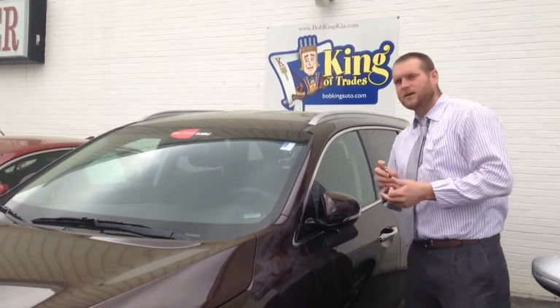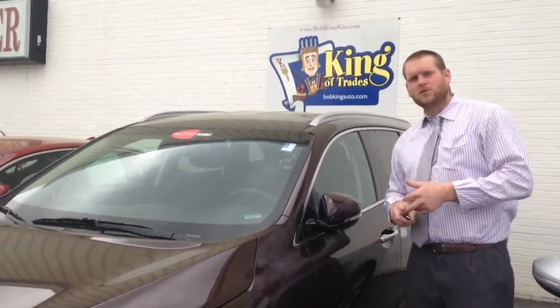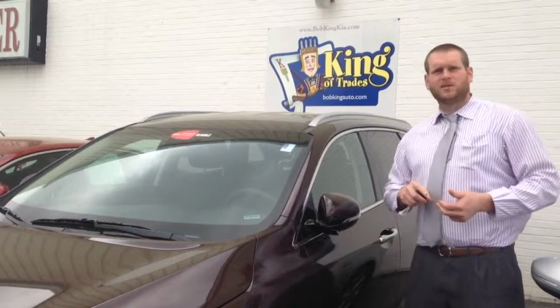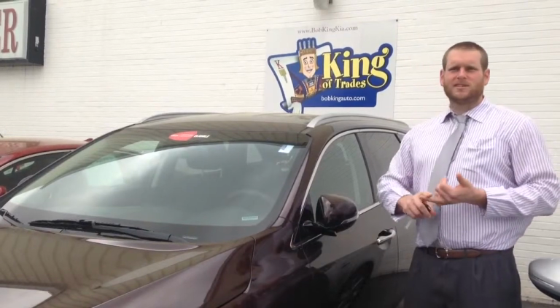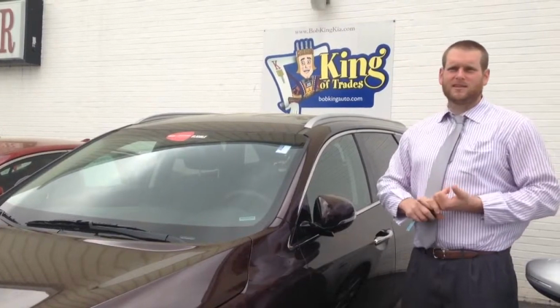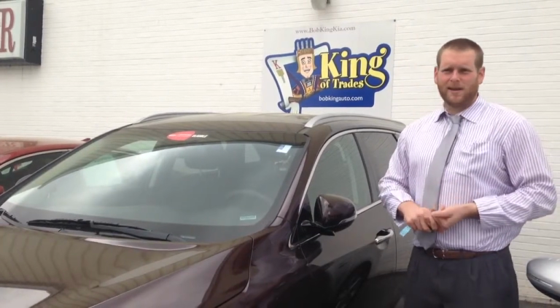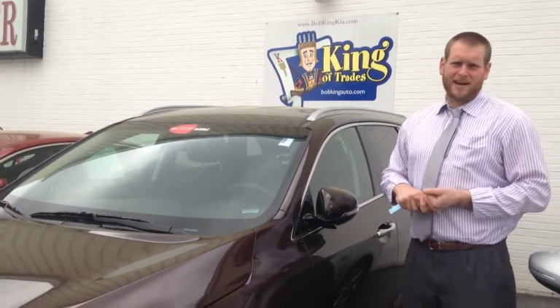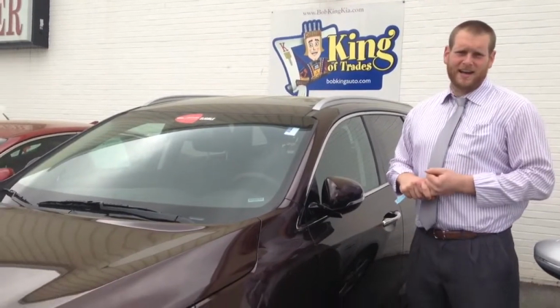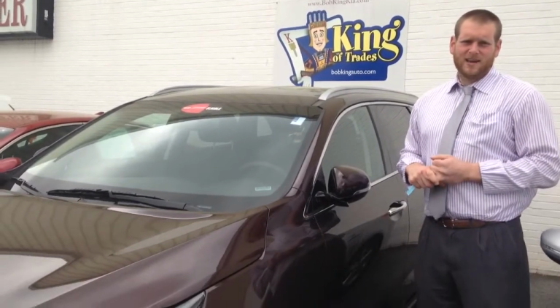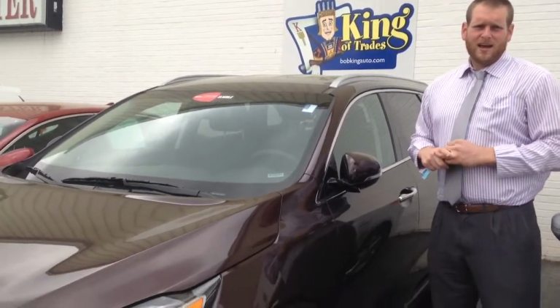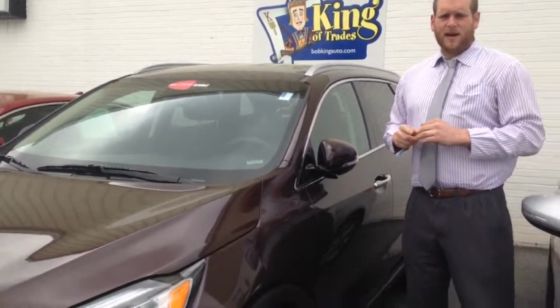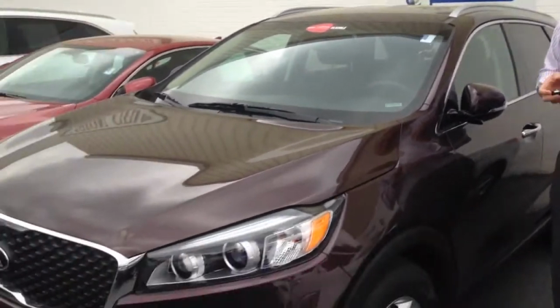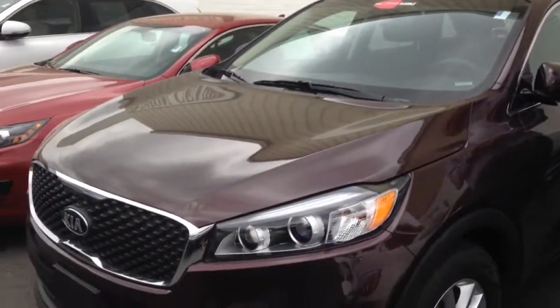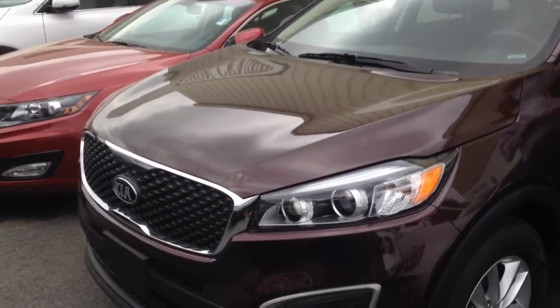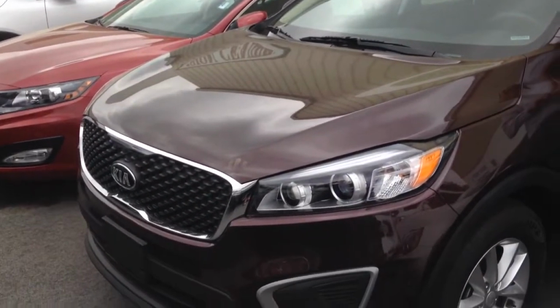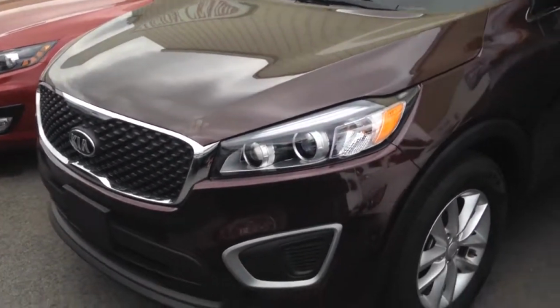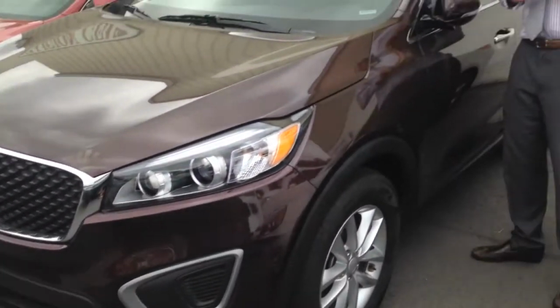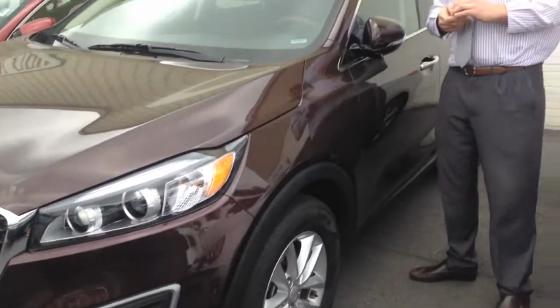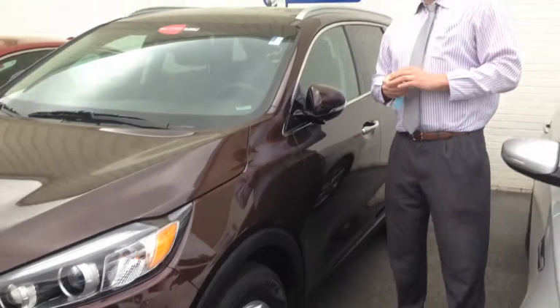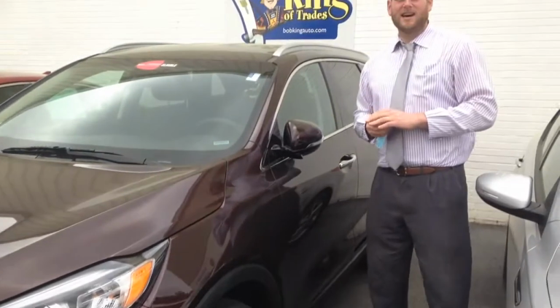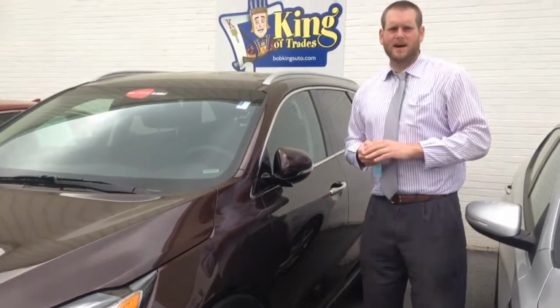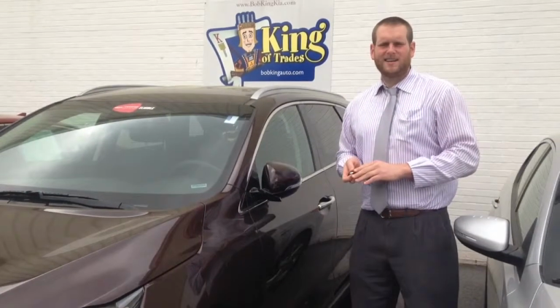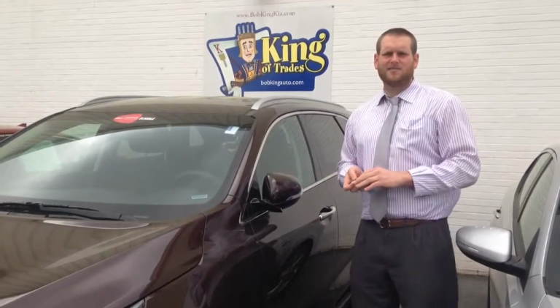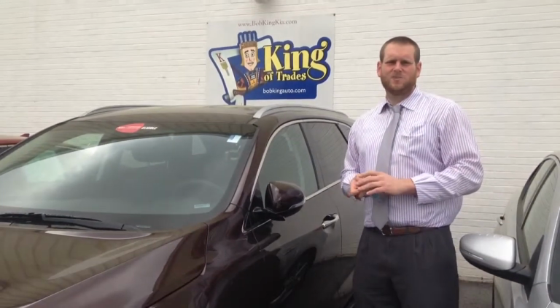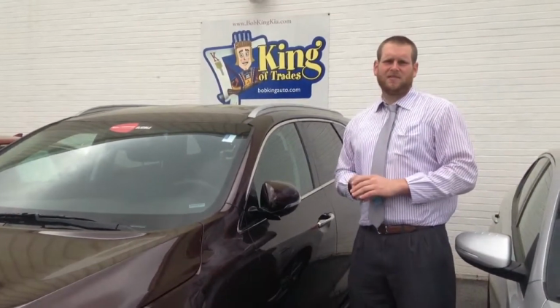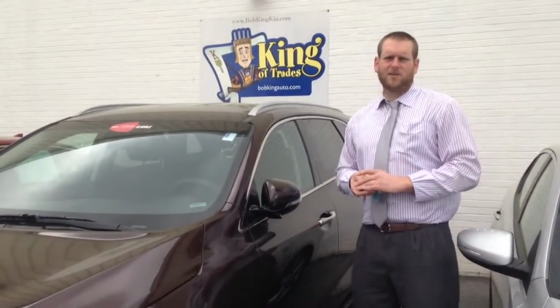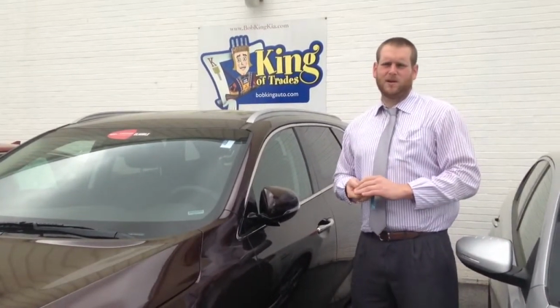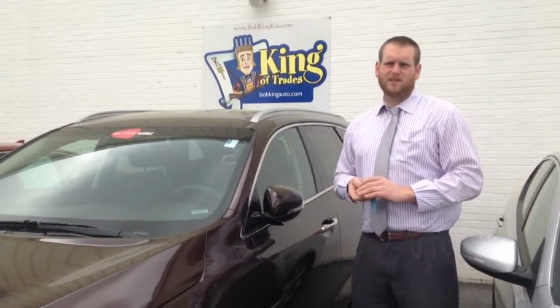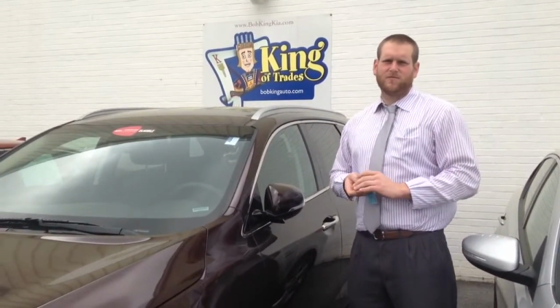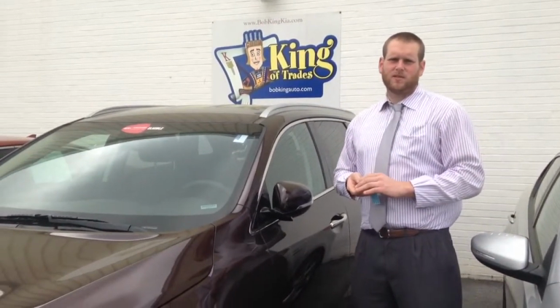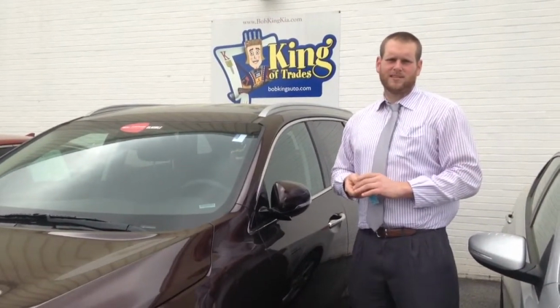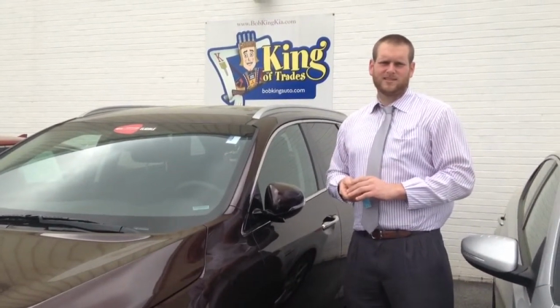It's got your Bluetooth, Sirius XM radio for 90 days, and you have the rest of that bumper-to-bumper — 5 years, 60,000 miles. We're down here at 1725 Link Road. Give me a call at 724-3866.